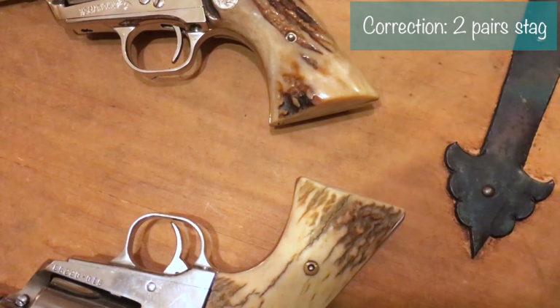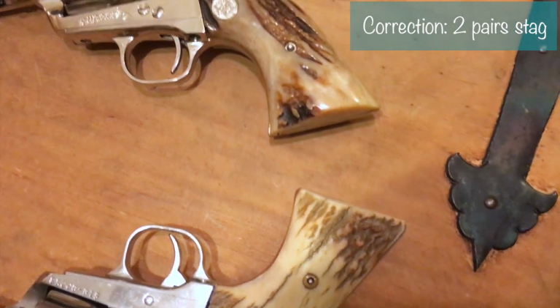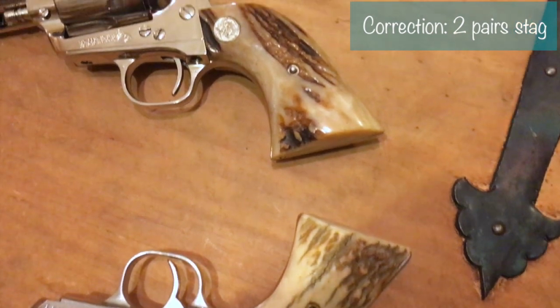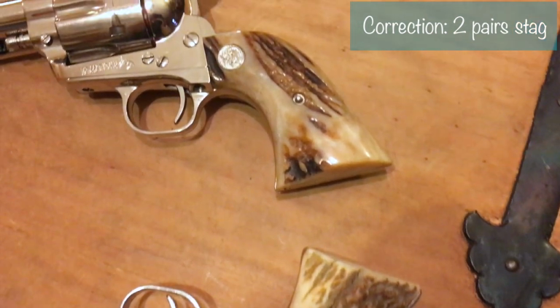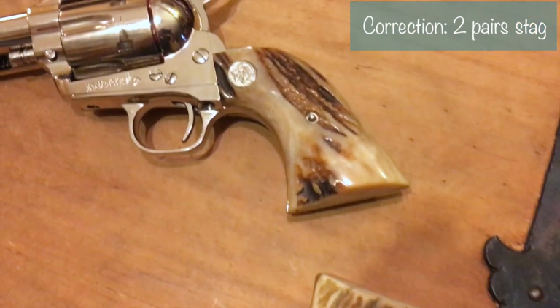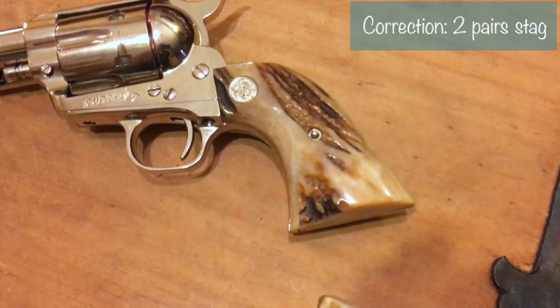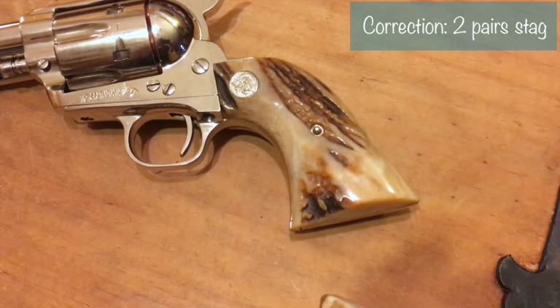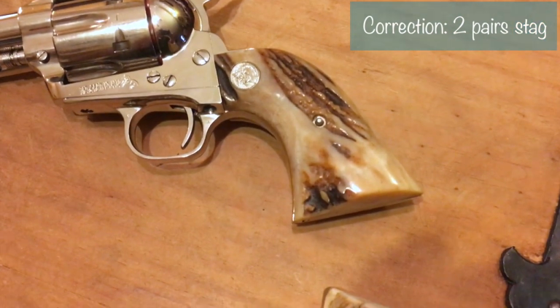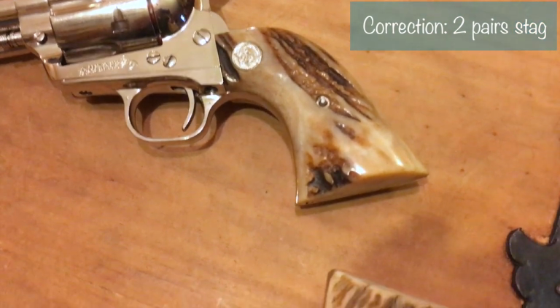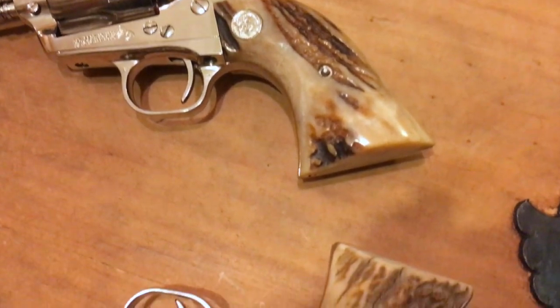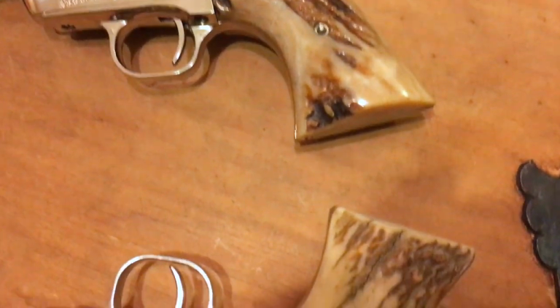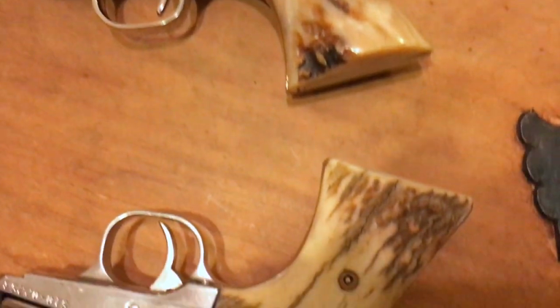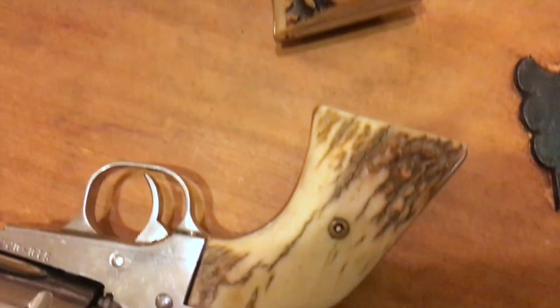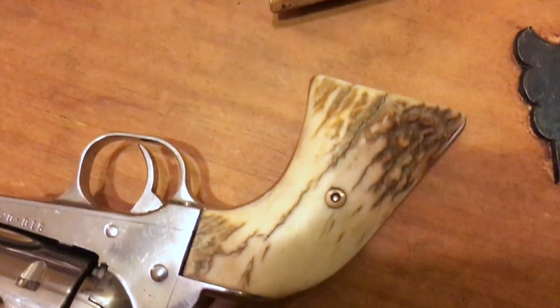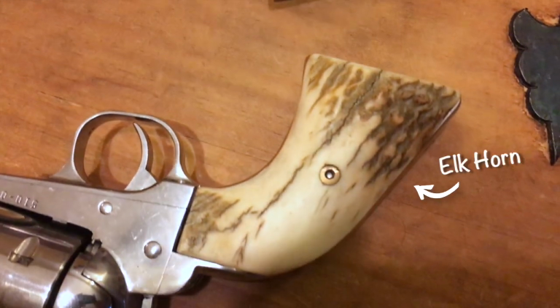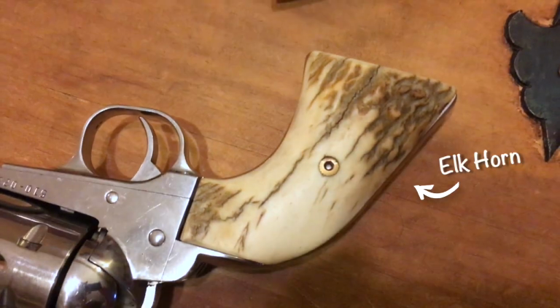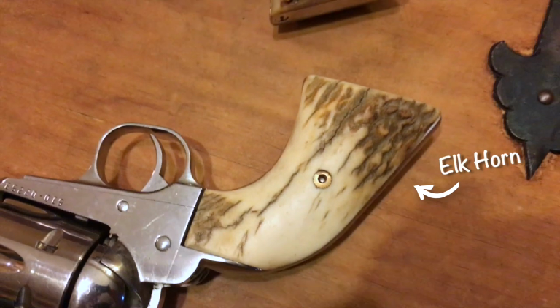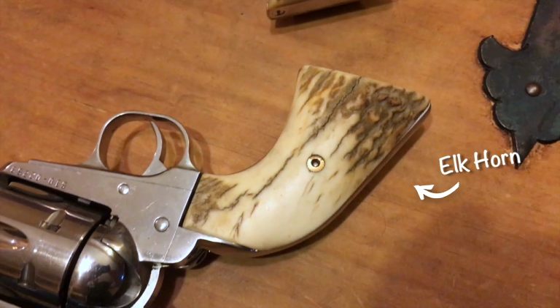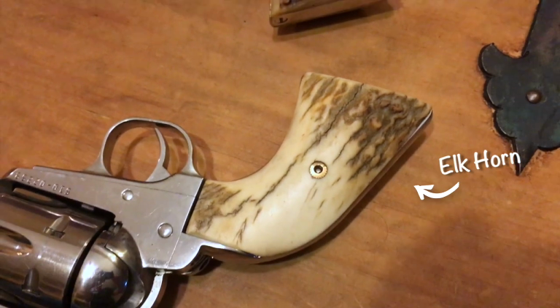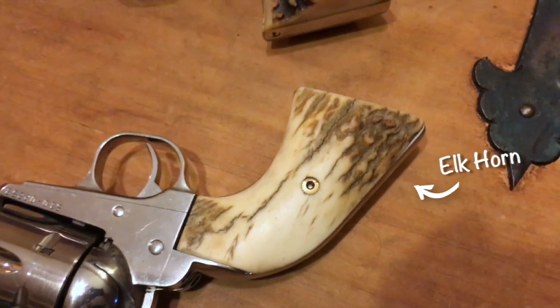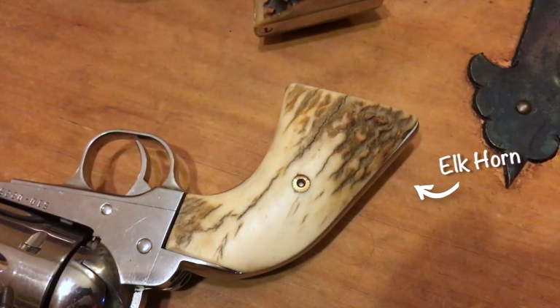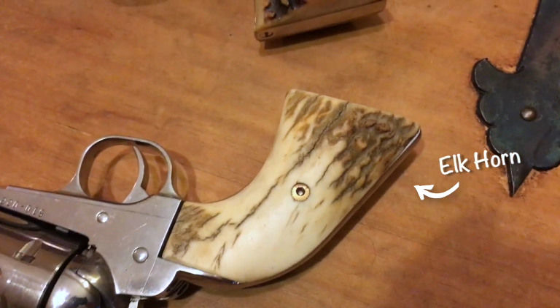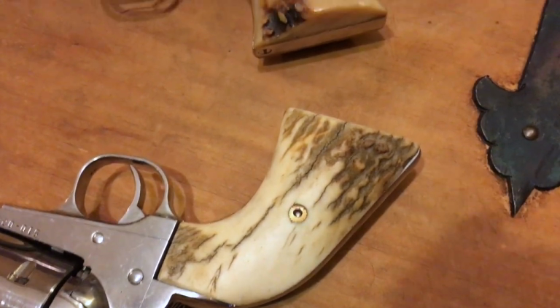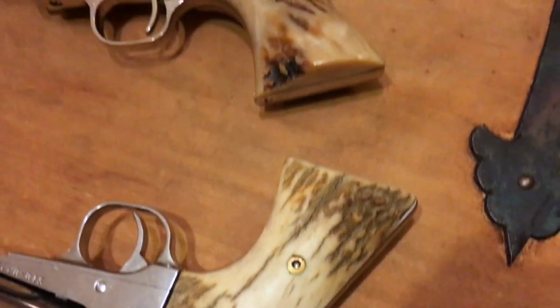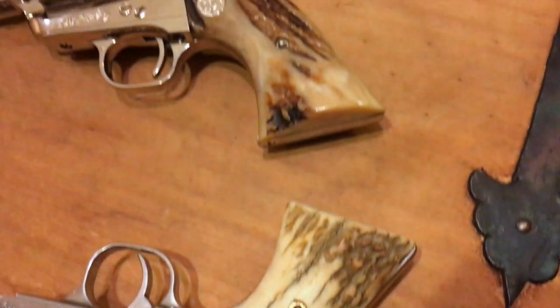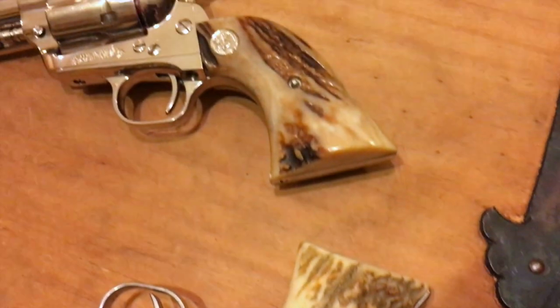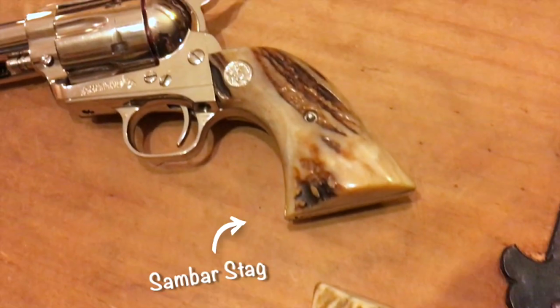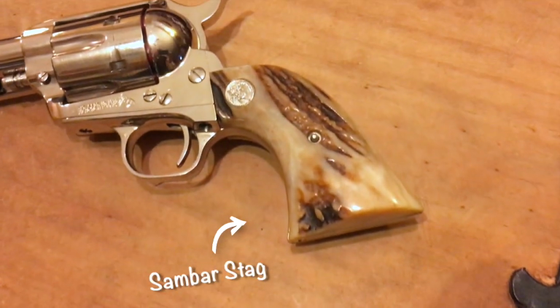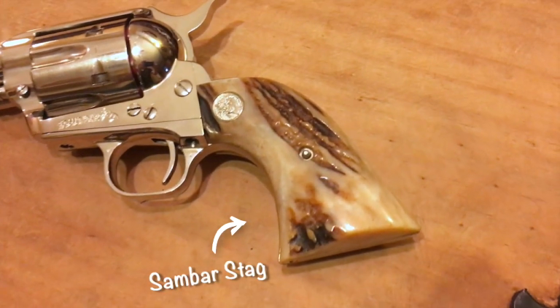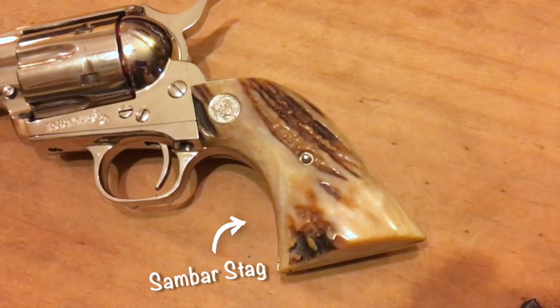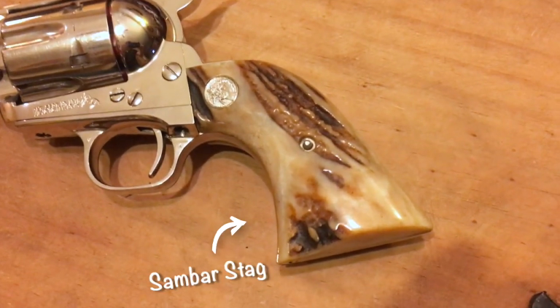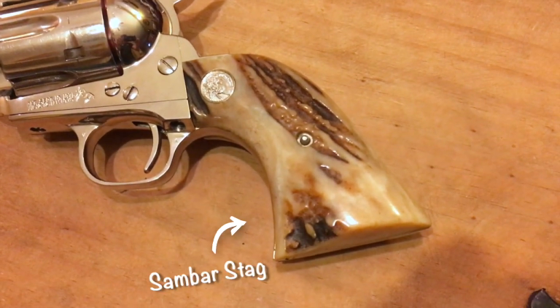Now, I also own a pair of stag grips, which I love. However, stag is controversial because there isn't a verified pair of stag grips that dates prior to the 20th century. Yet.